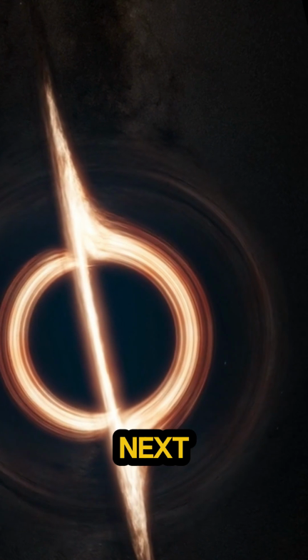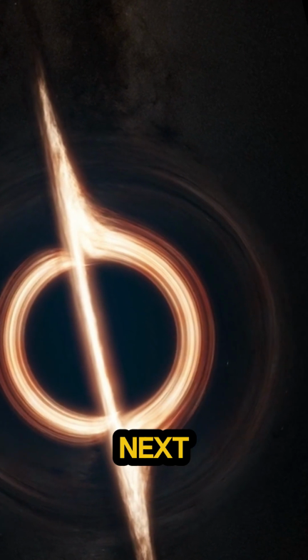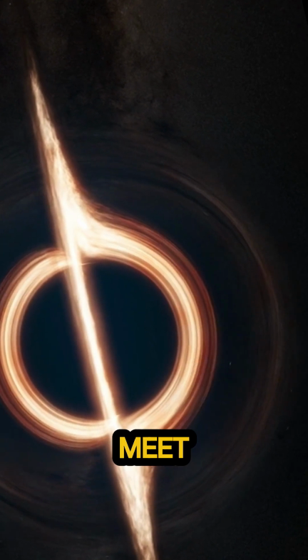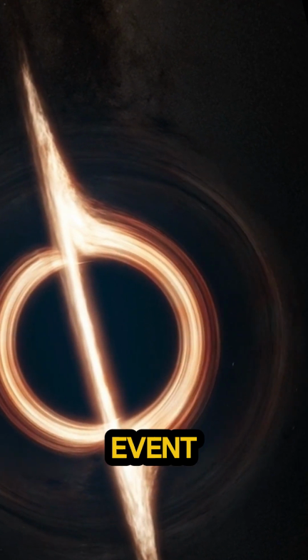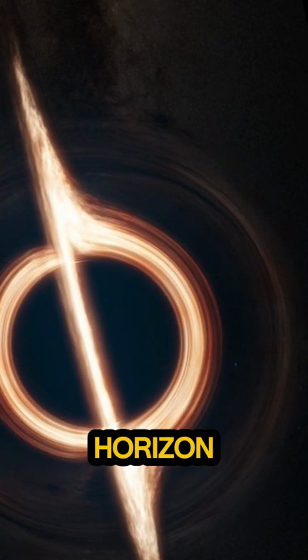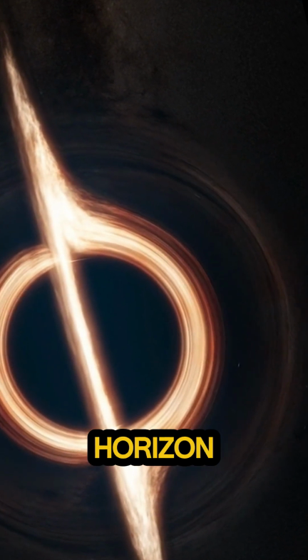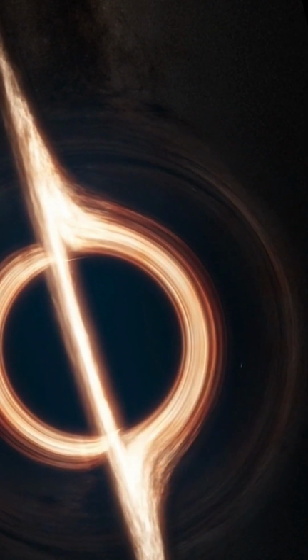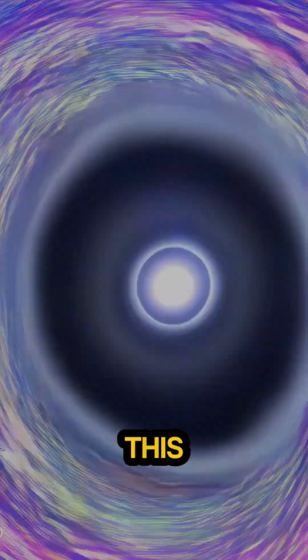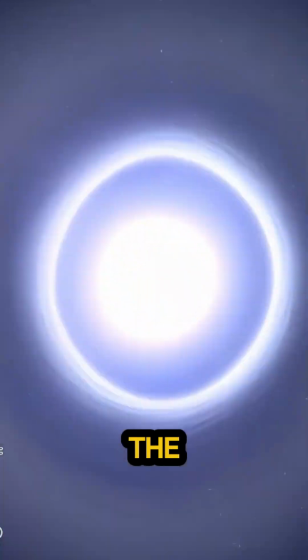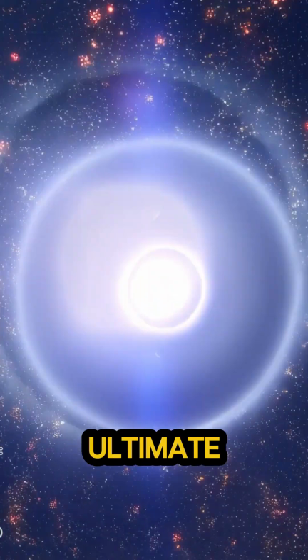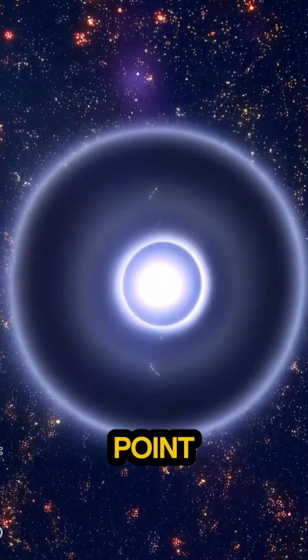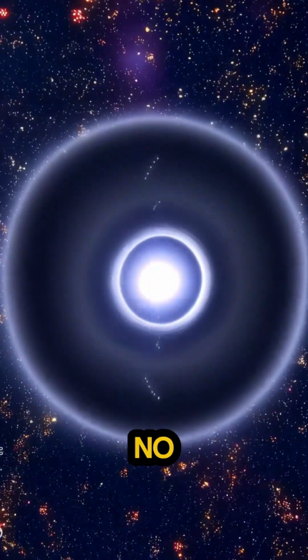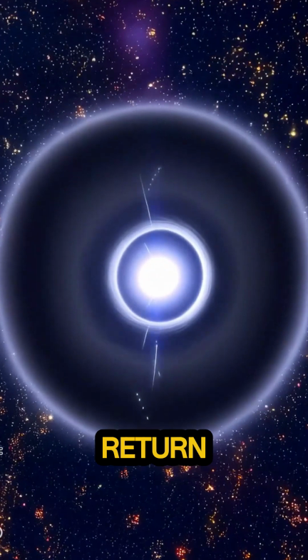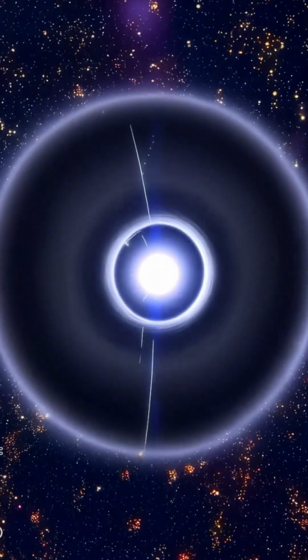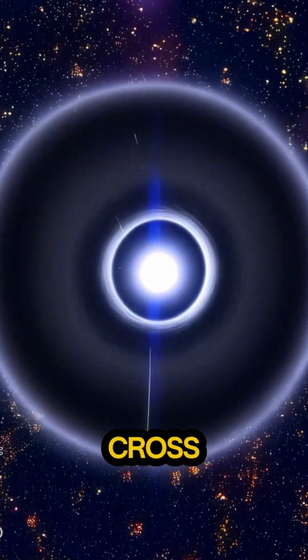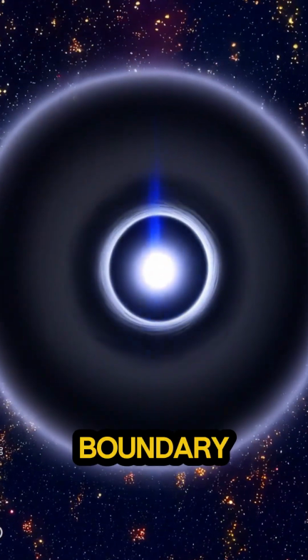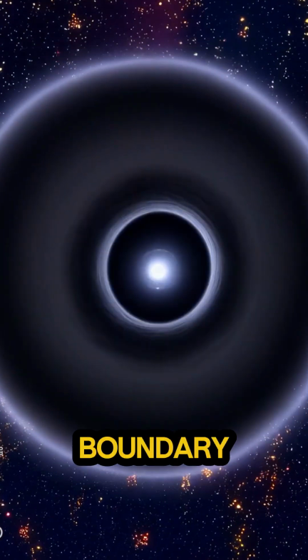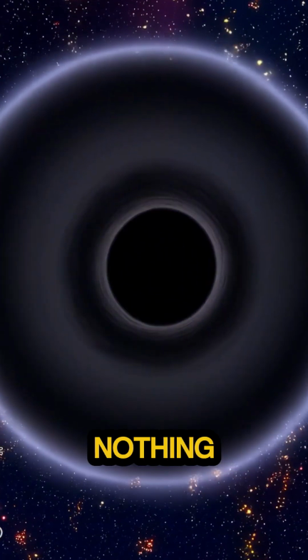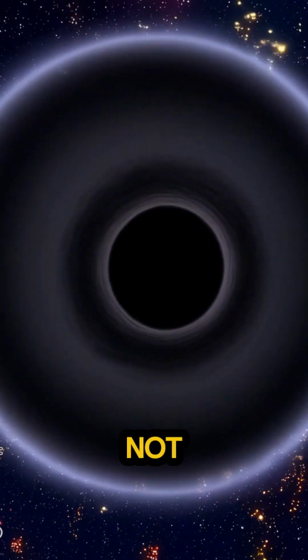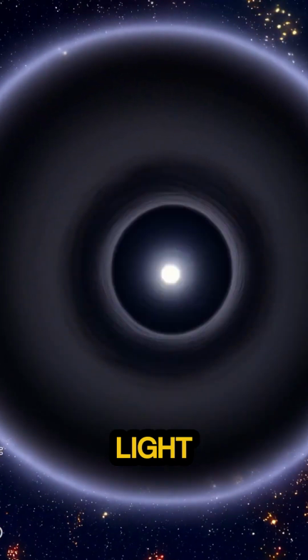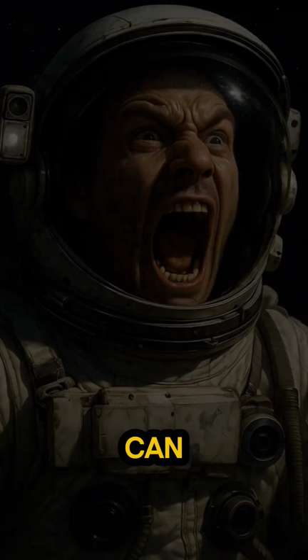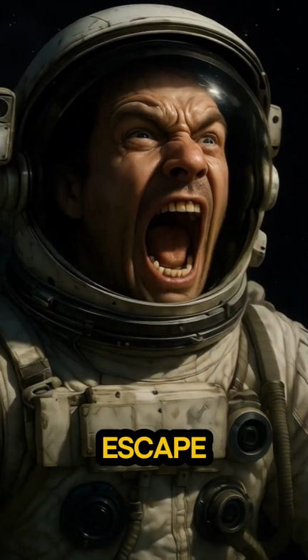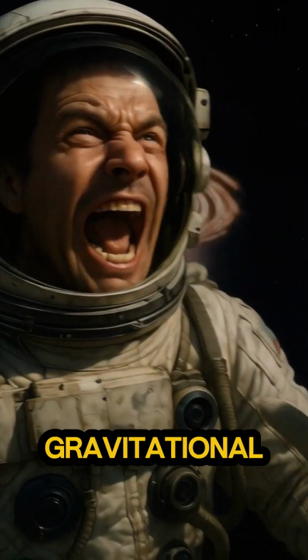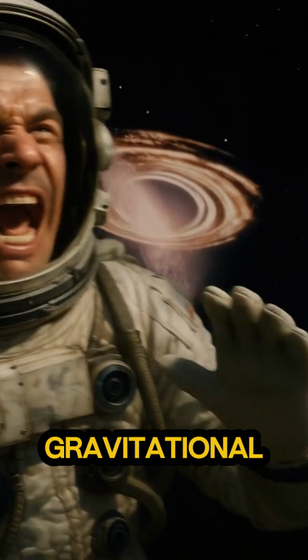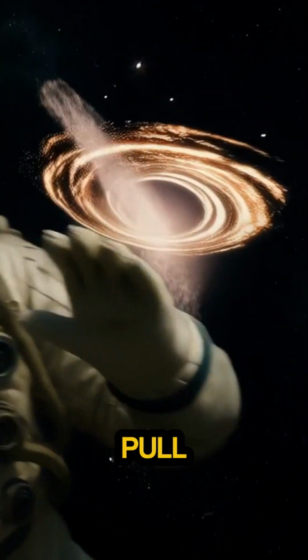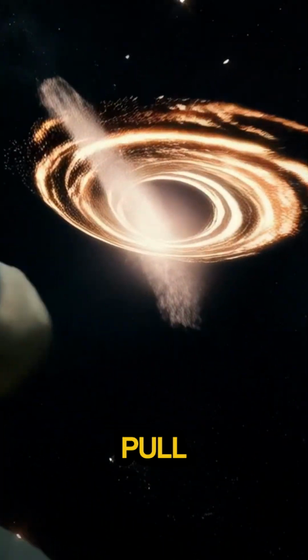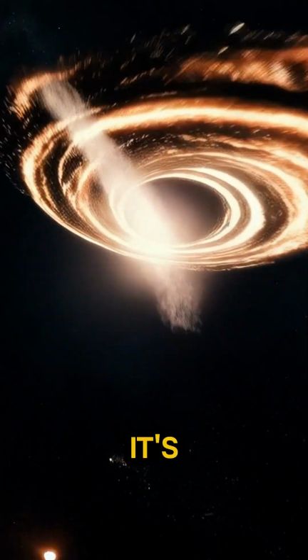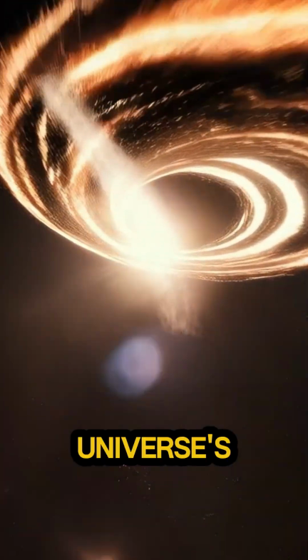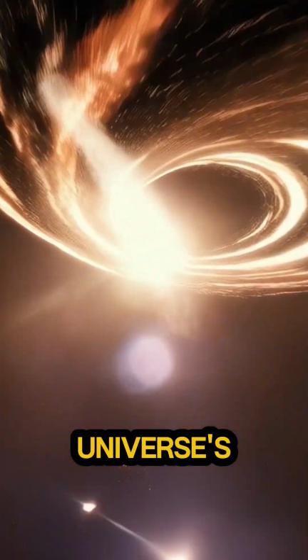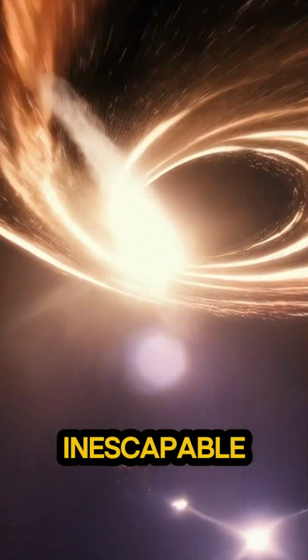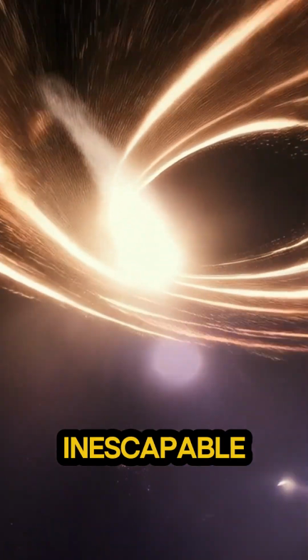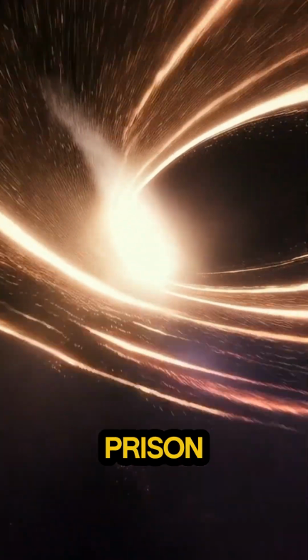Next, meet the event horizon. This is the ultimate point of no return. Cross this boundary and nothing — not even light — can escape its gravitational pull. It's the universe's most inescapable prison.